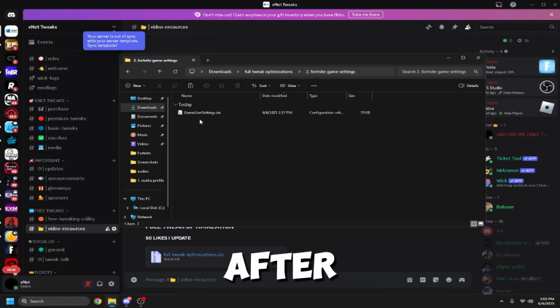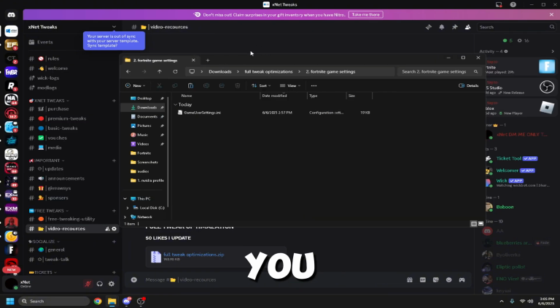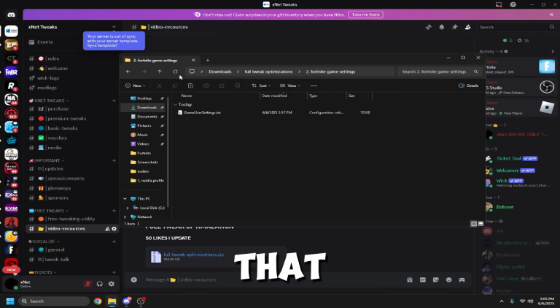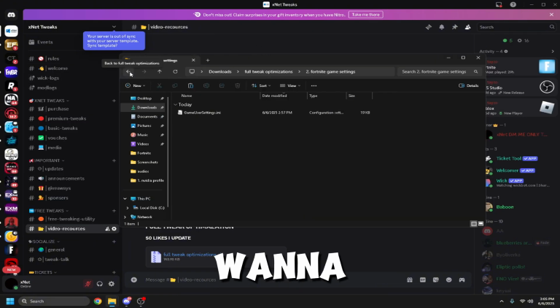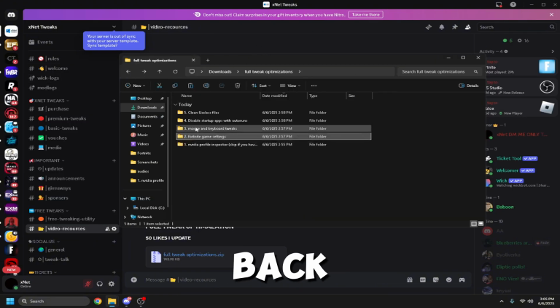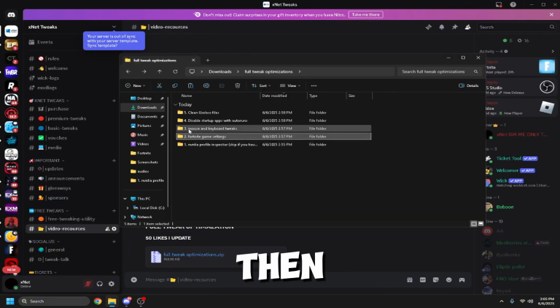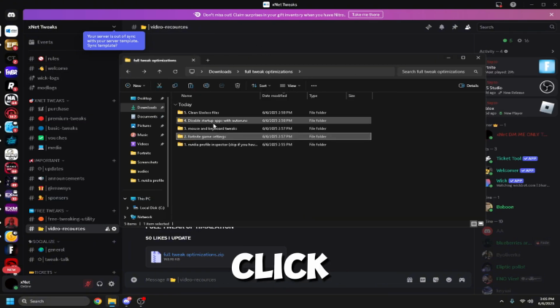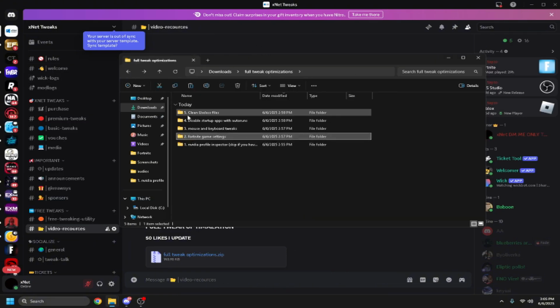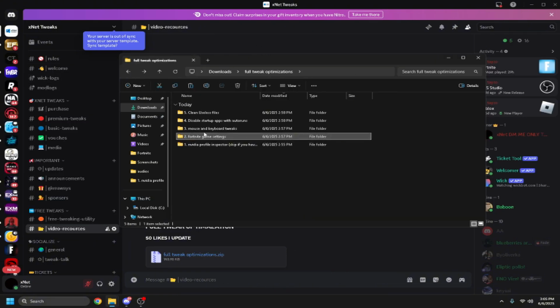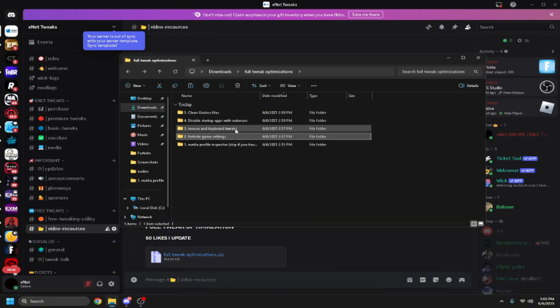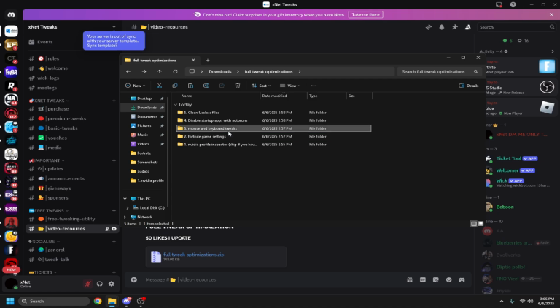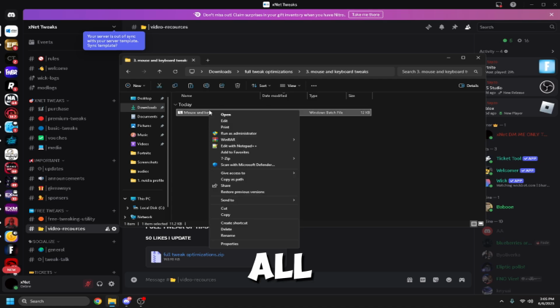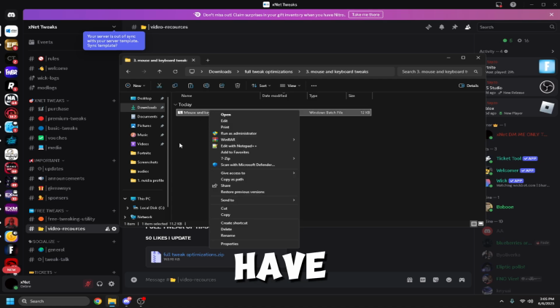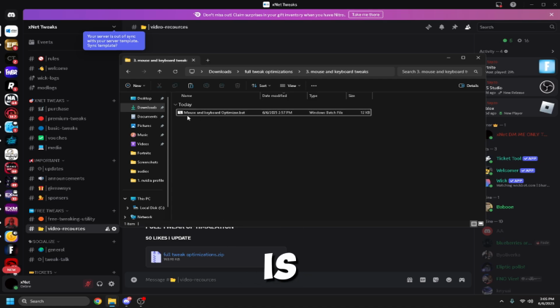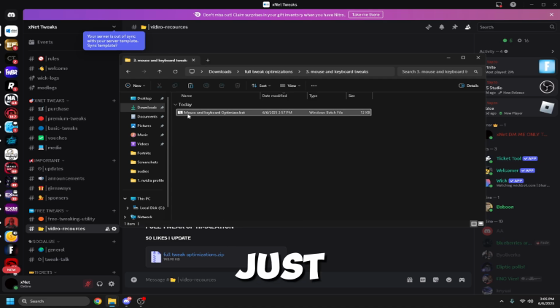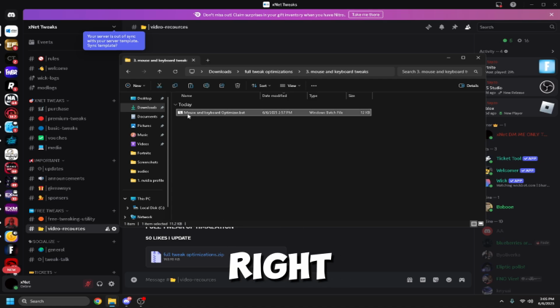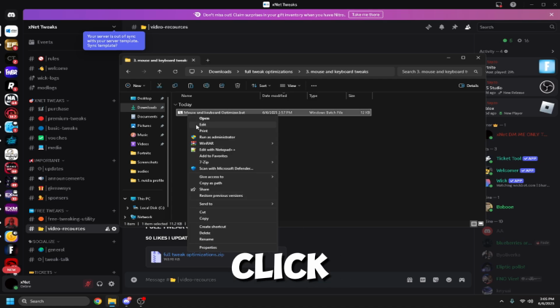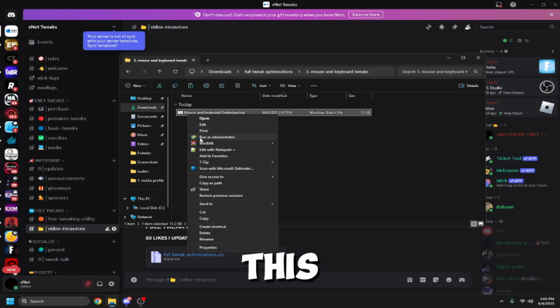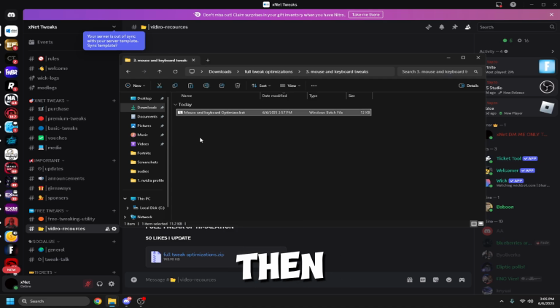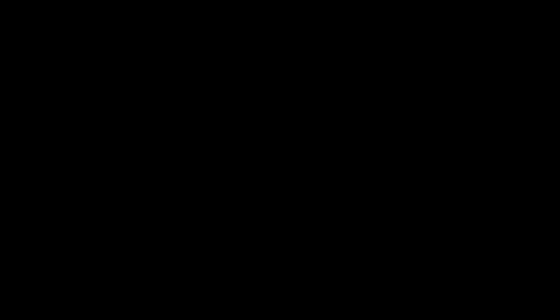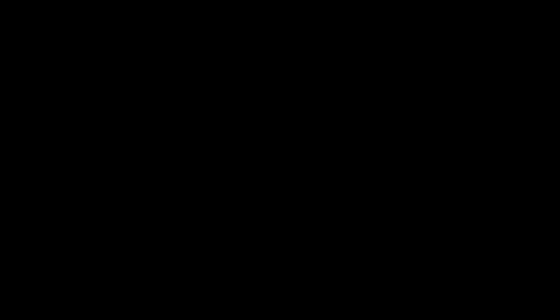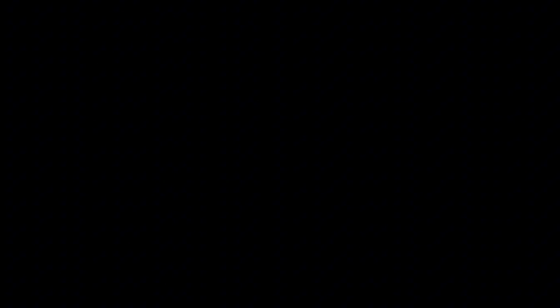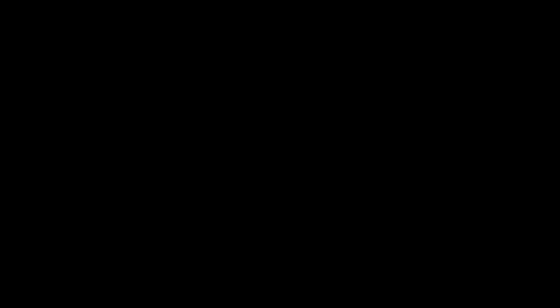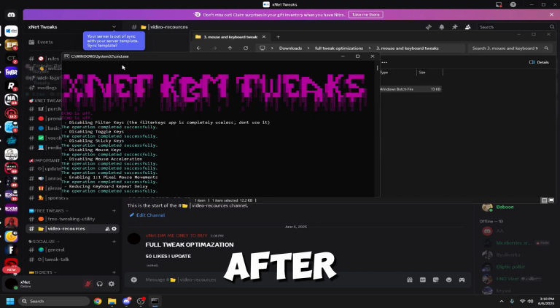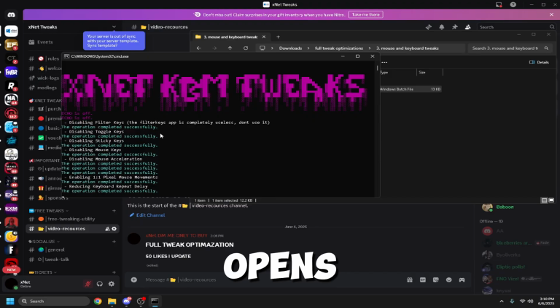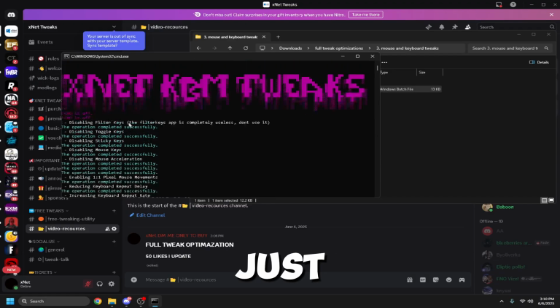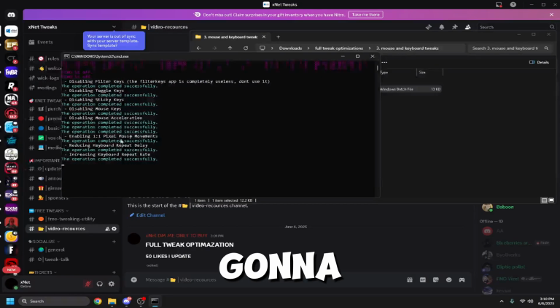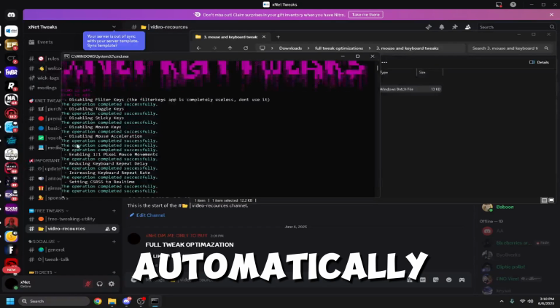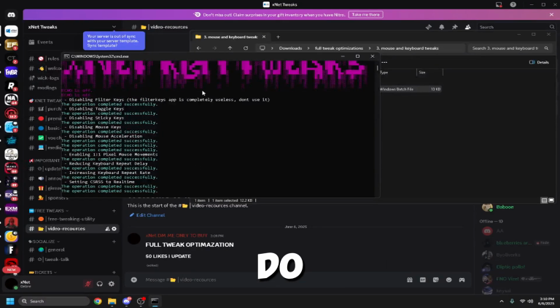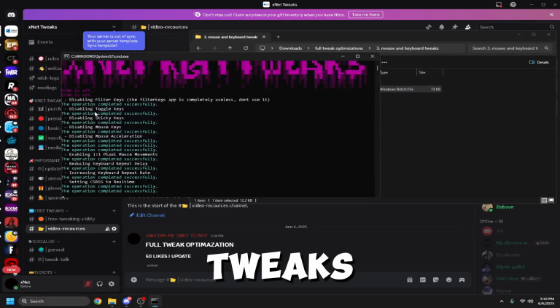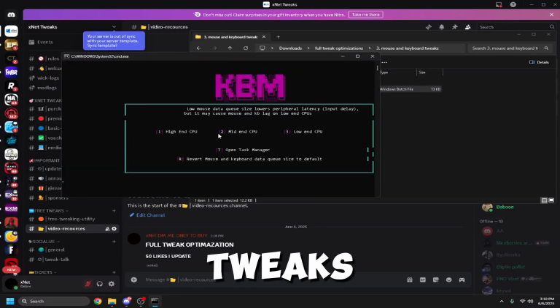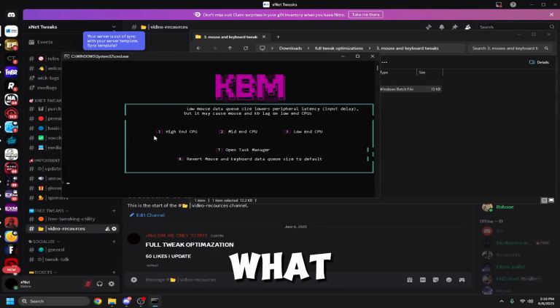Go back and click on the Mouse and Keyboard Tweaks file. Right-click it and run as administrator, then click Yes. Once it opens it will automatically apply all the tweaks.